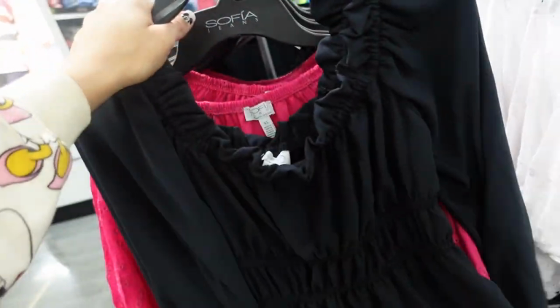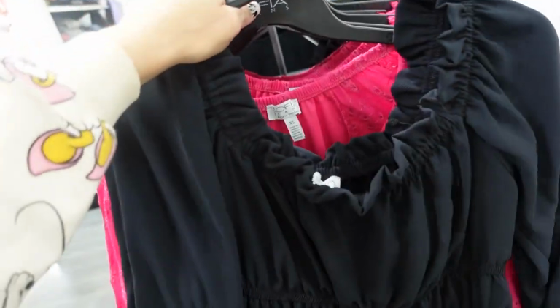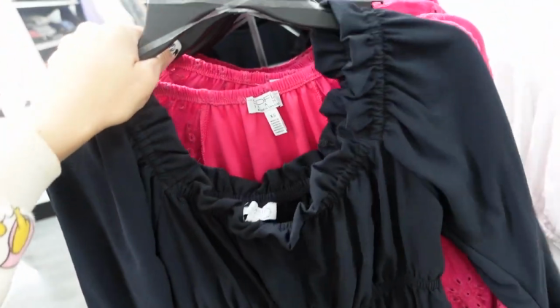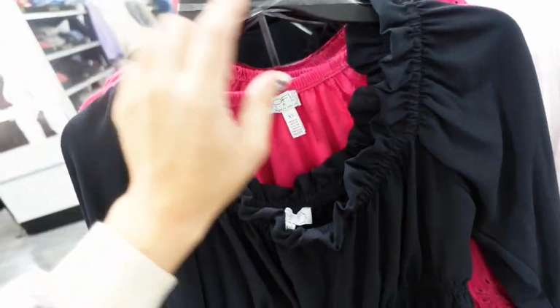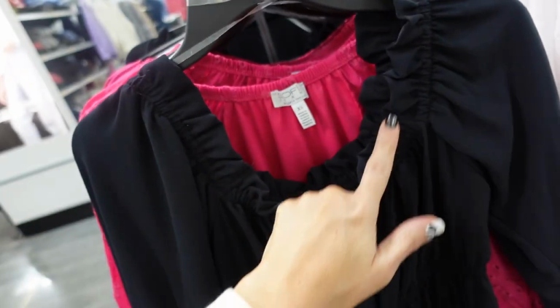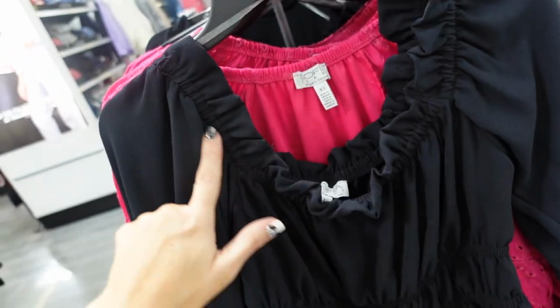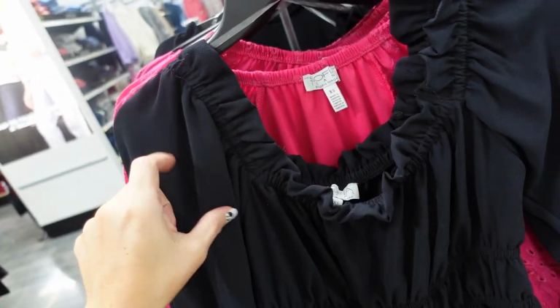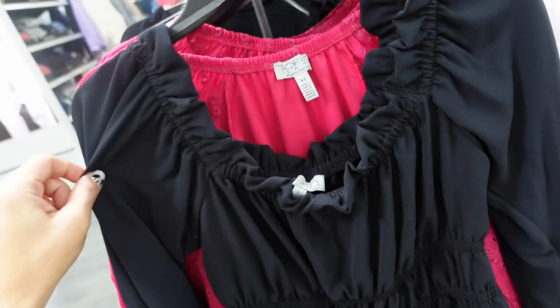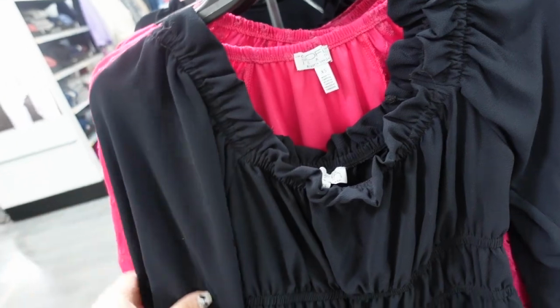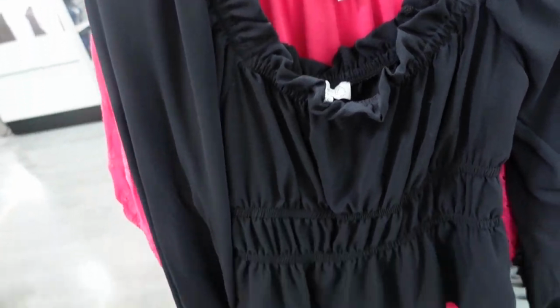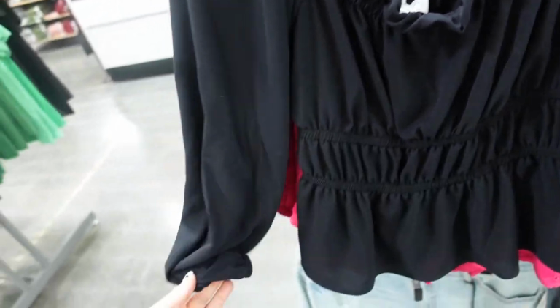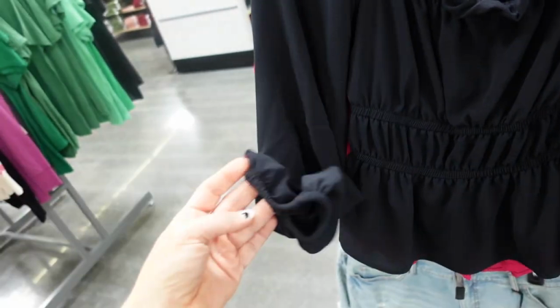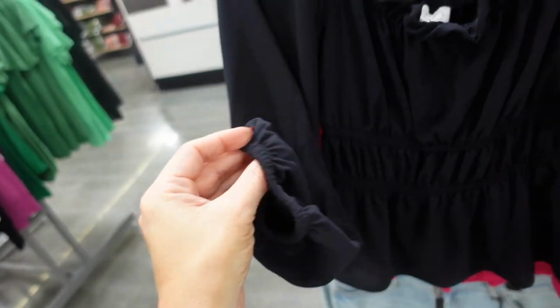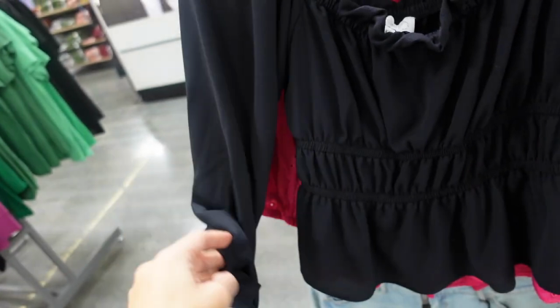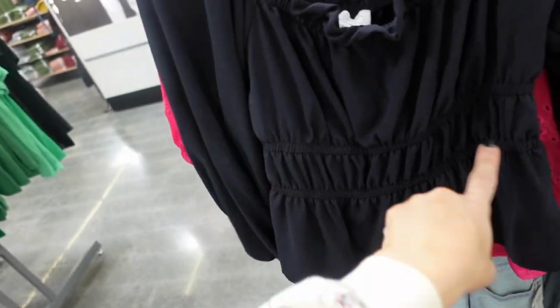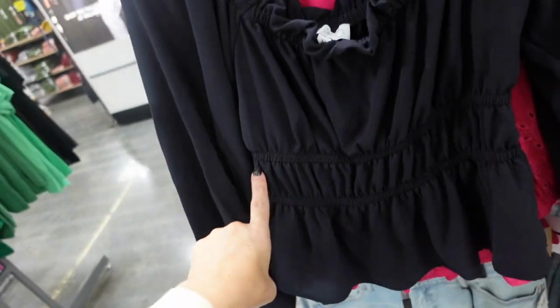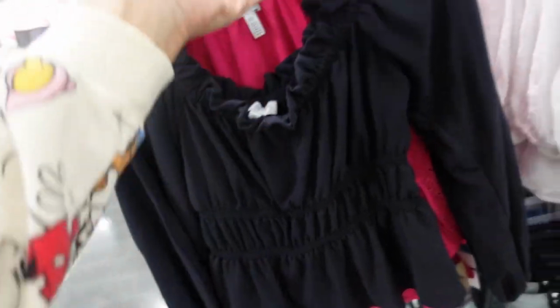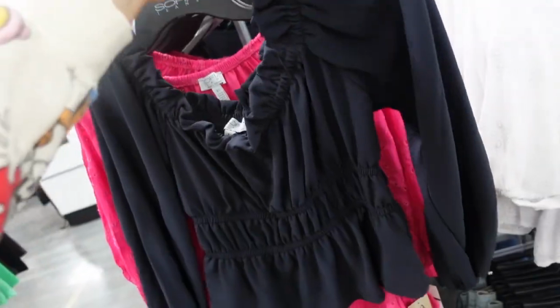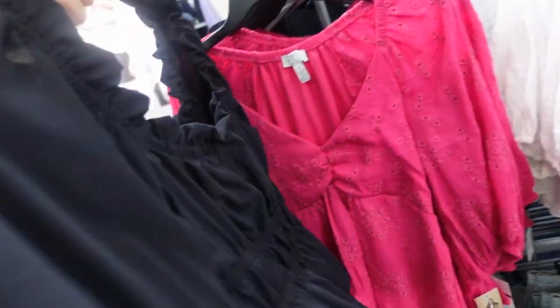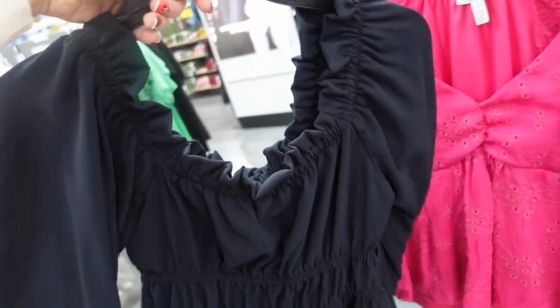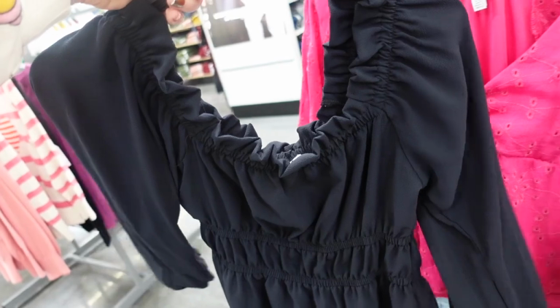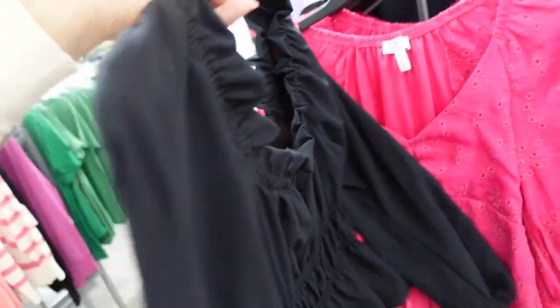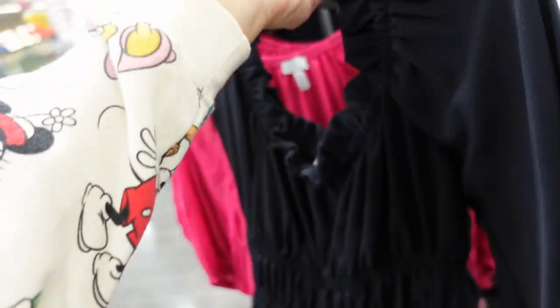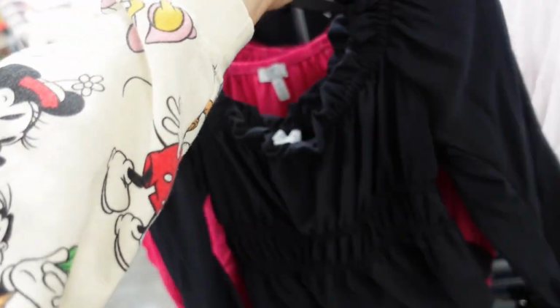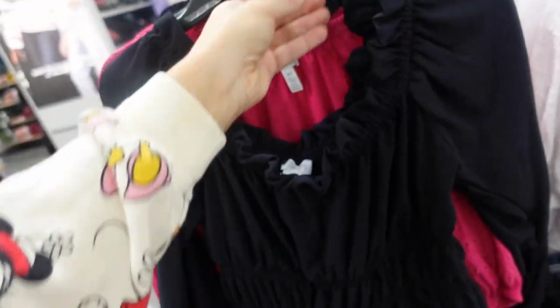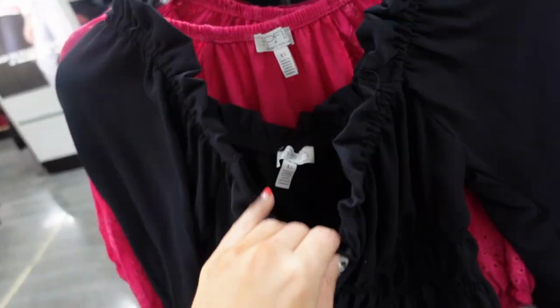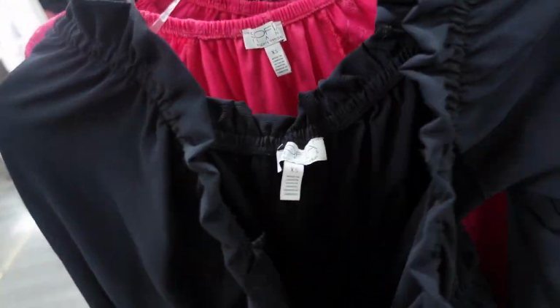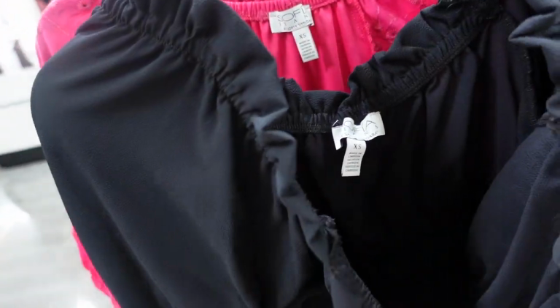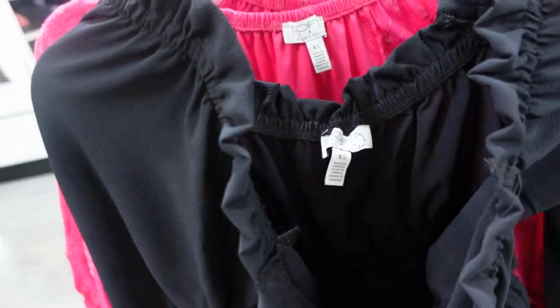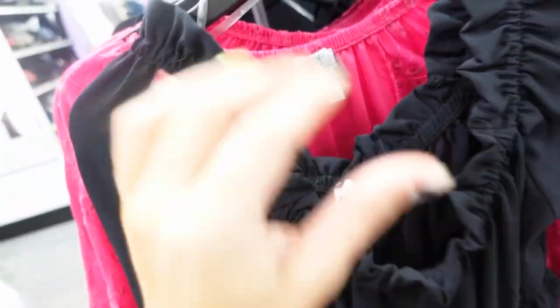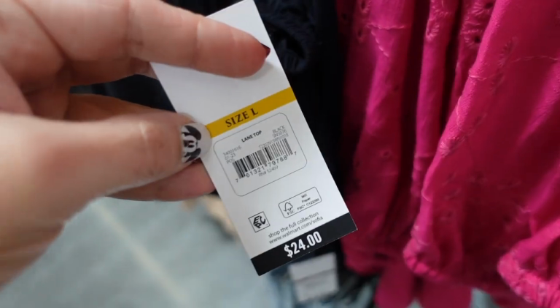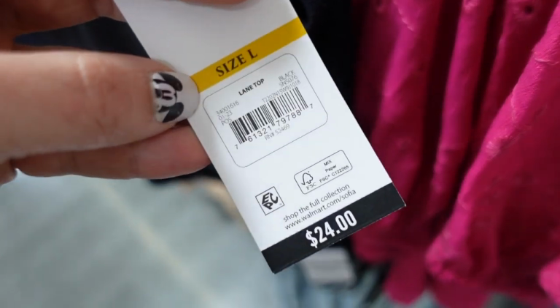And then this one also has that elastic so you can wear it on or off the shoulder. Long sleeve, elastic at the wrist, little peplum, seam fit through the back. This one is also going to be $24.00.